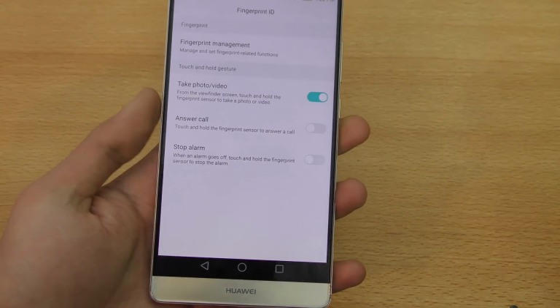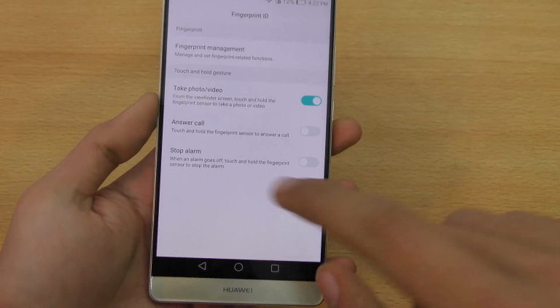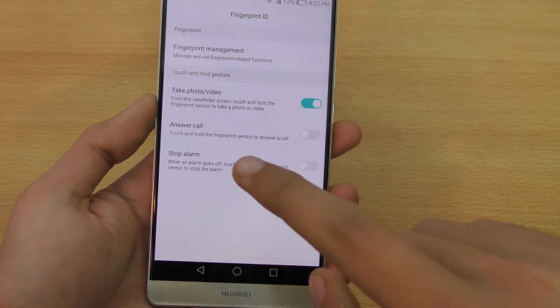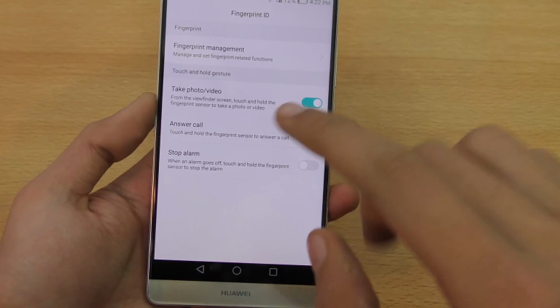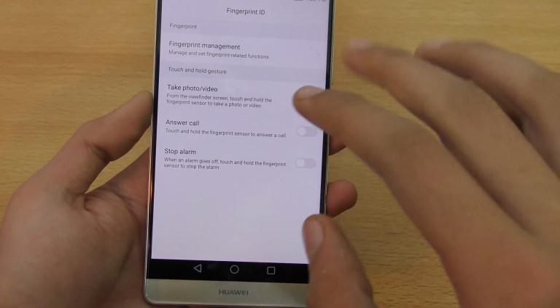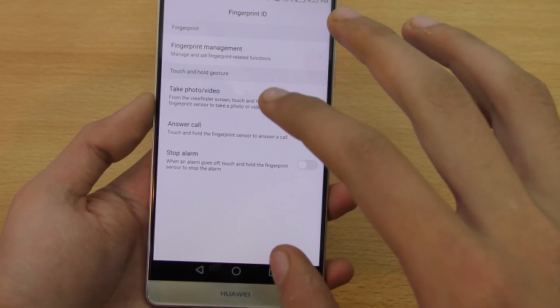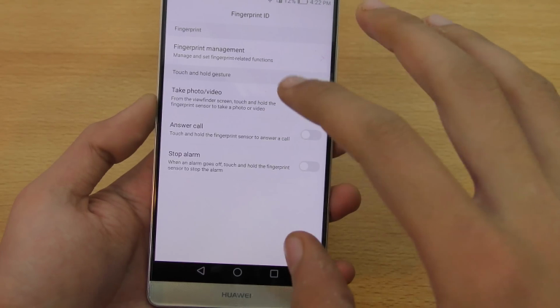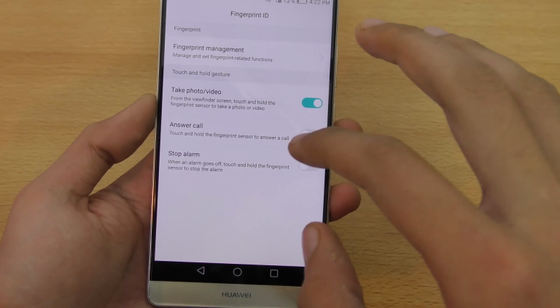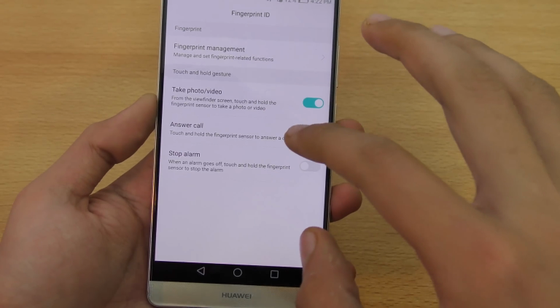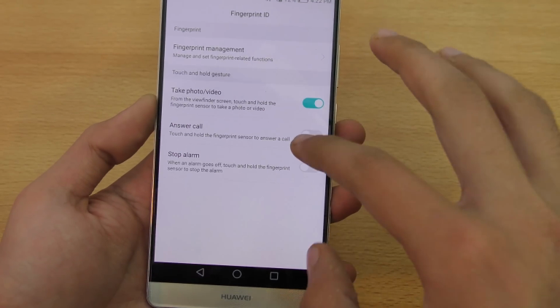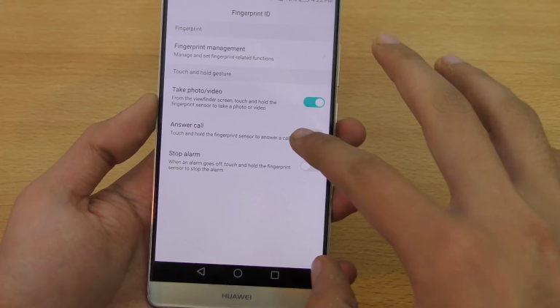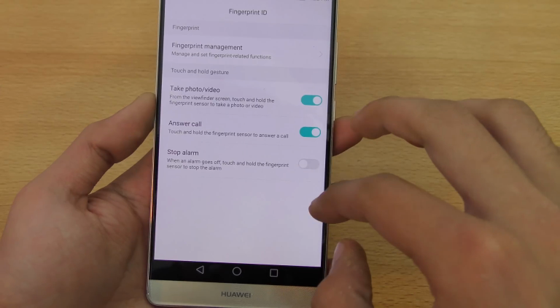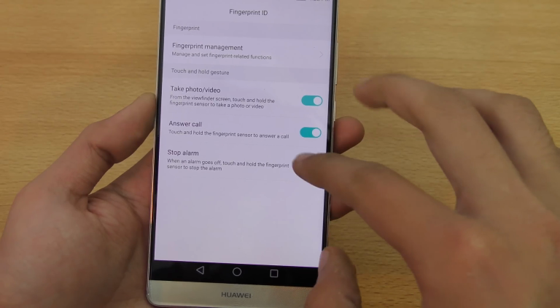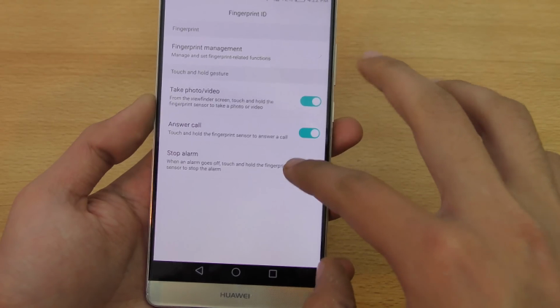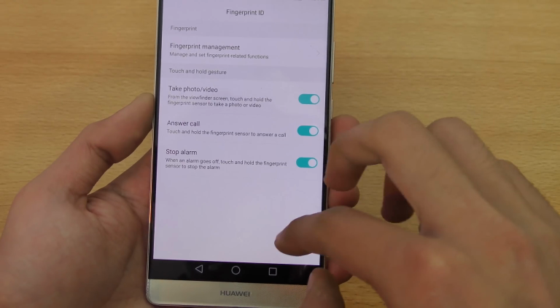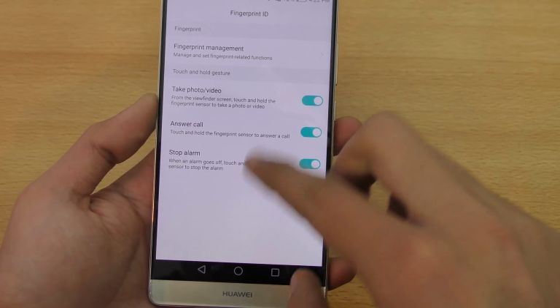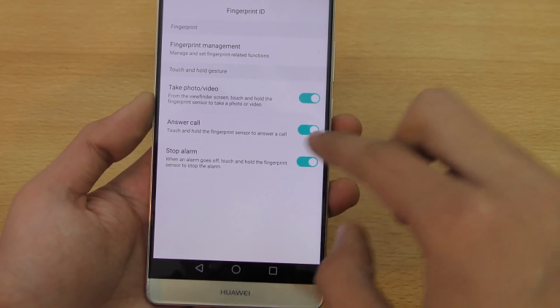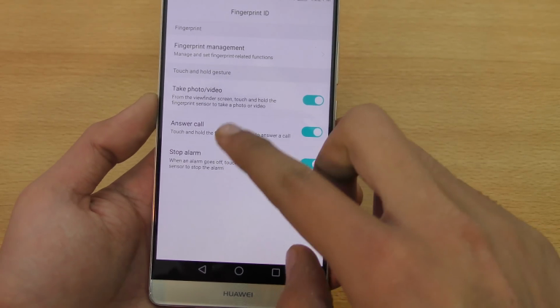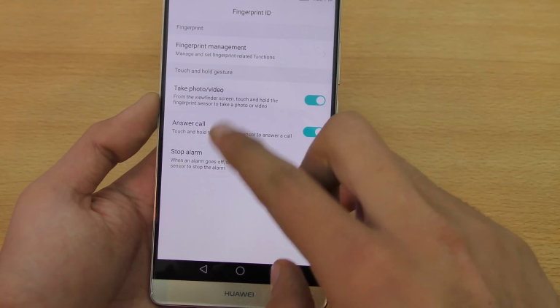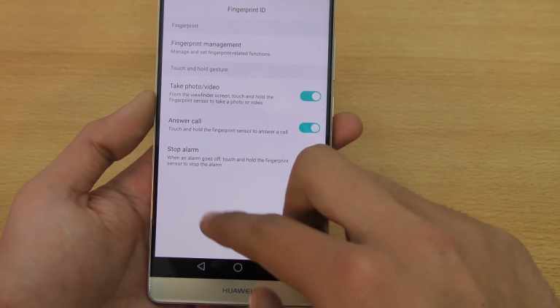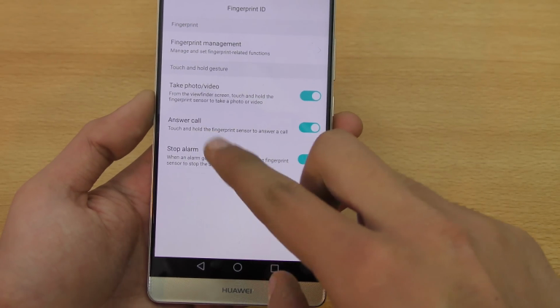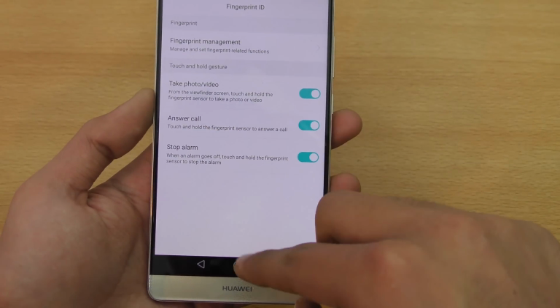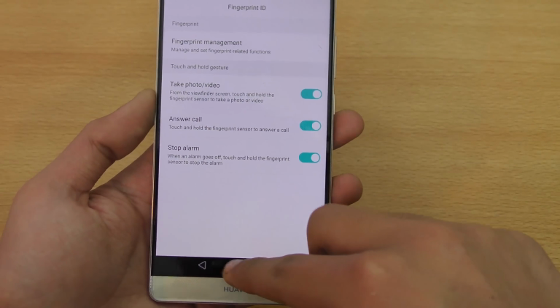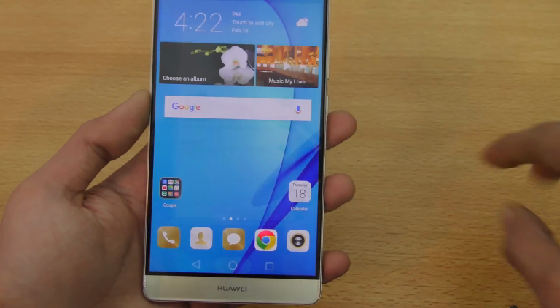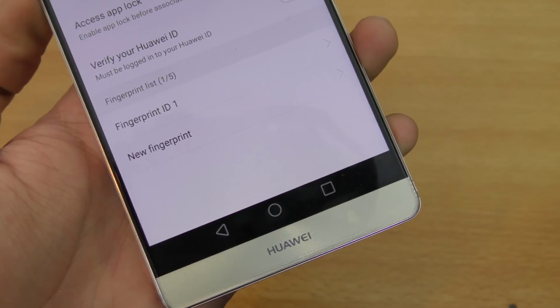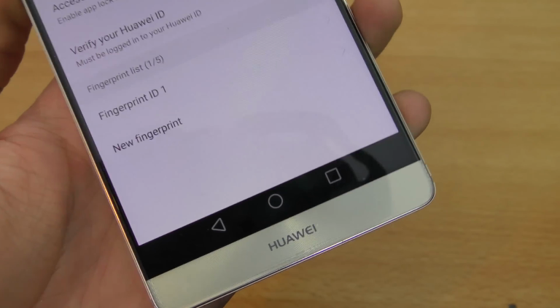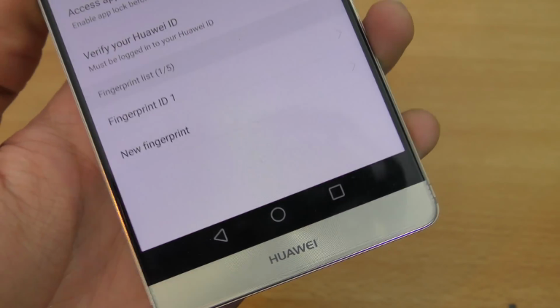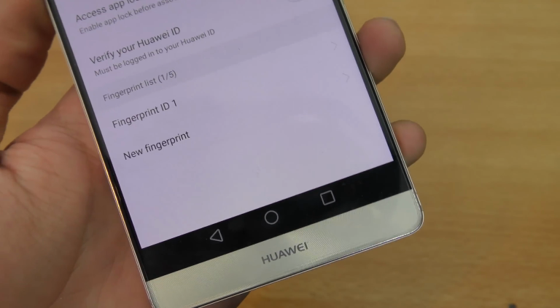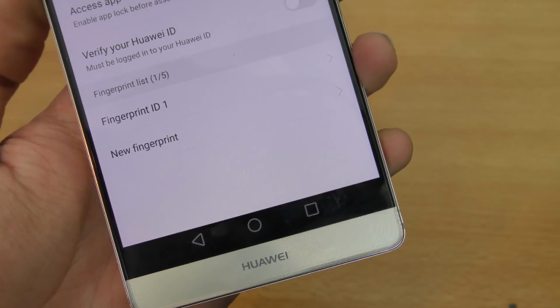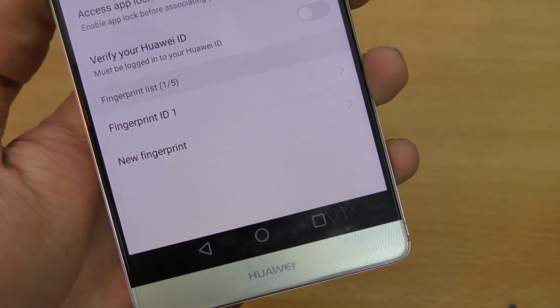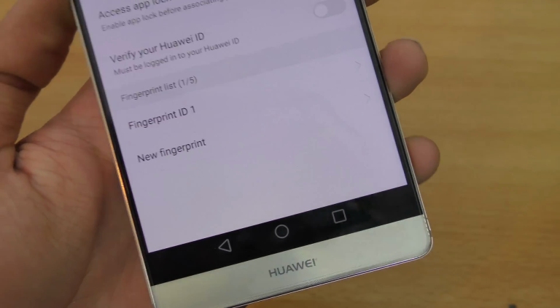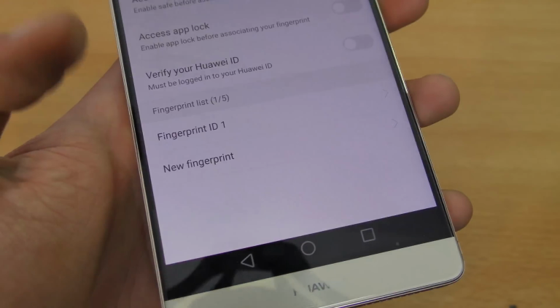I can also use it to take photos and videos like I said, so I'm going to switch on those options — also answer call and stop alarm. You can actually add up to five fingerprints here.